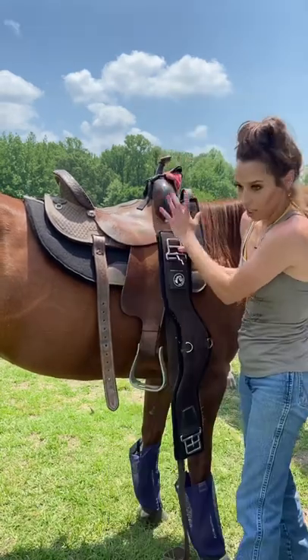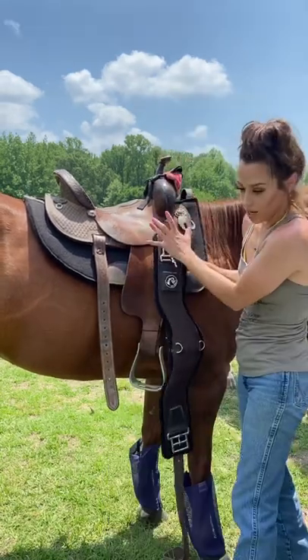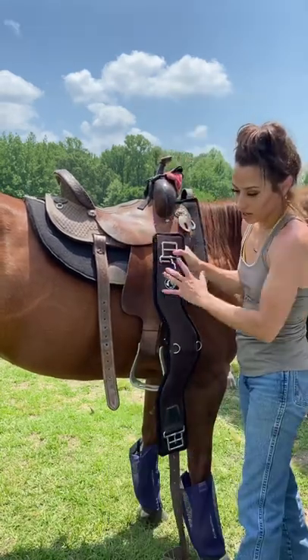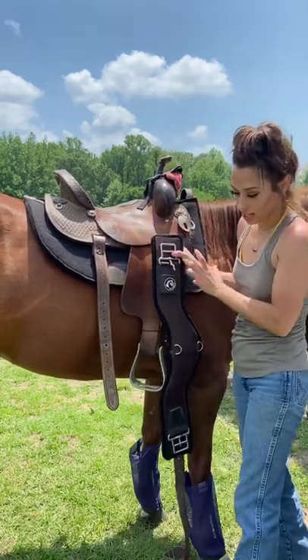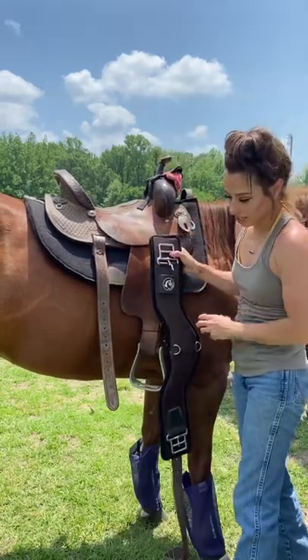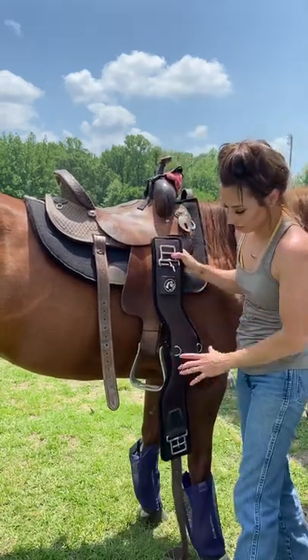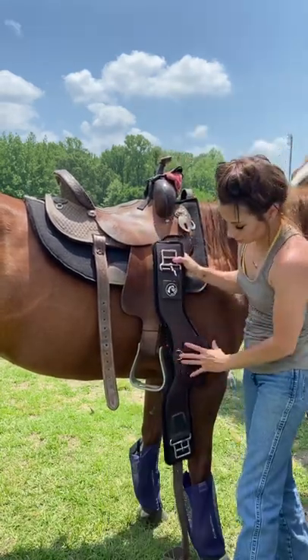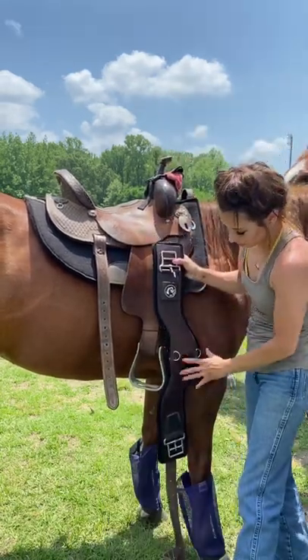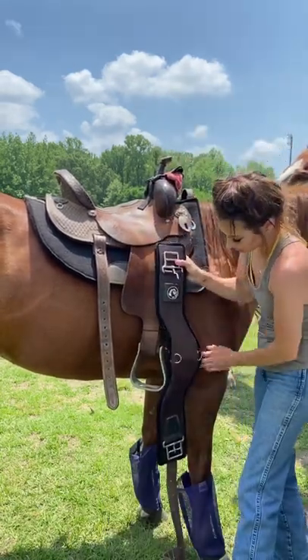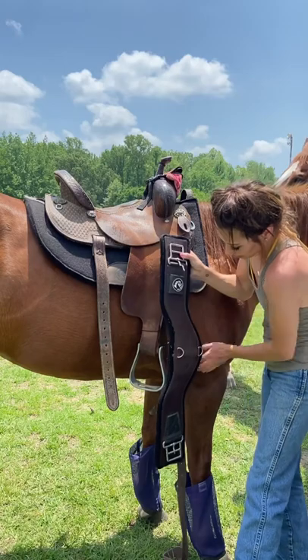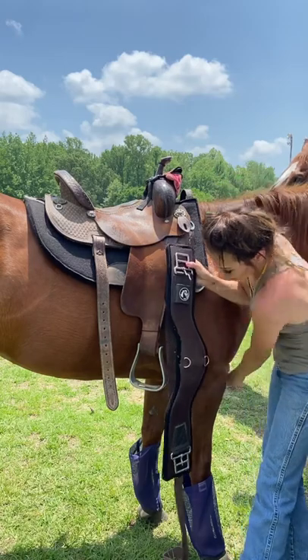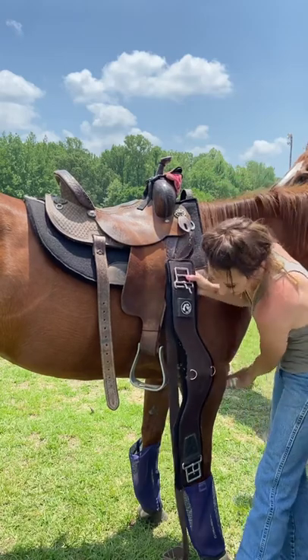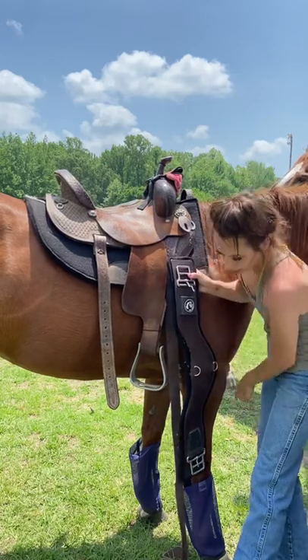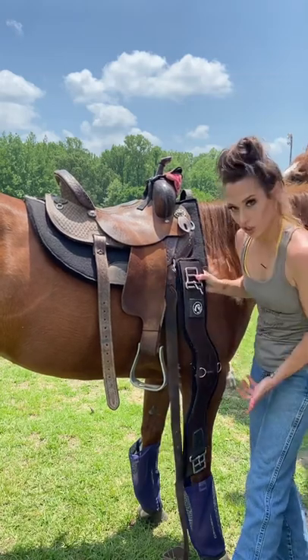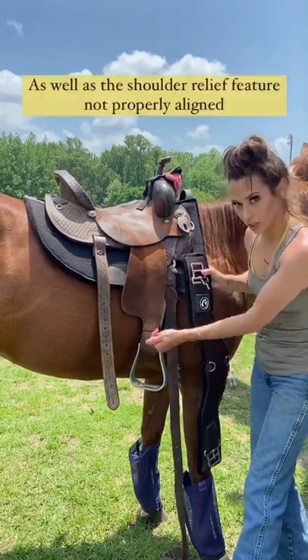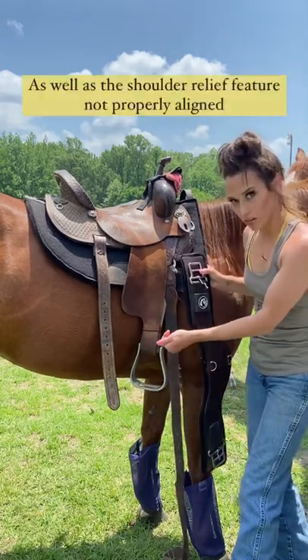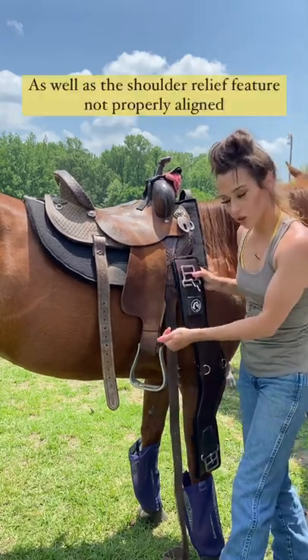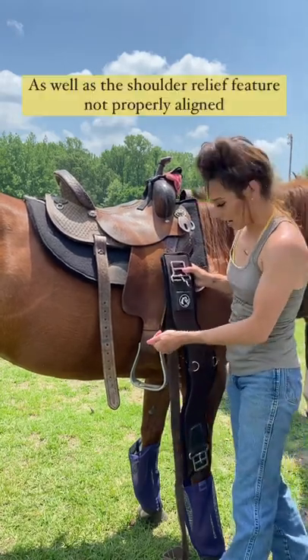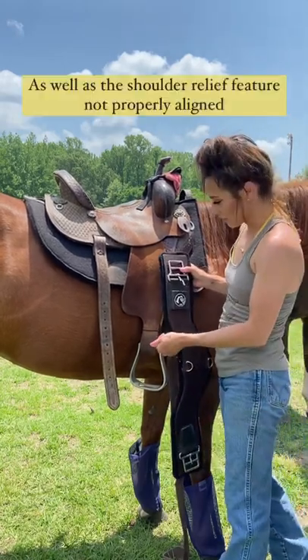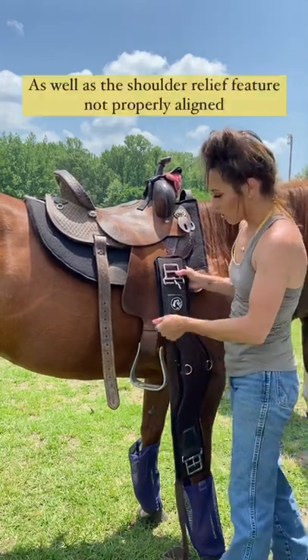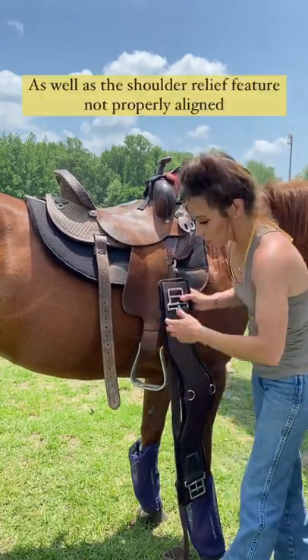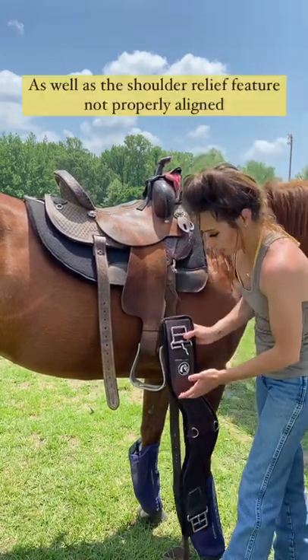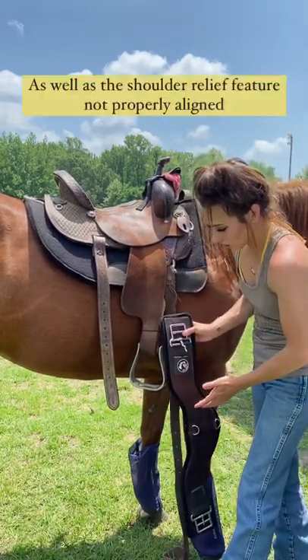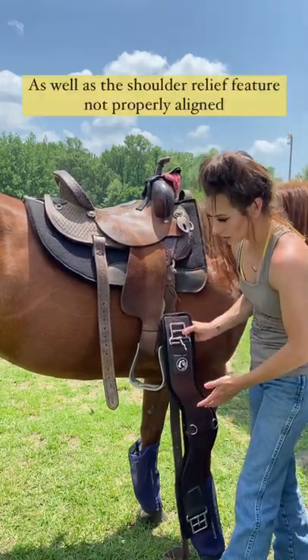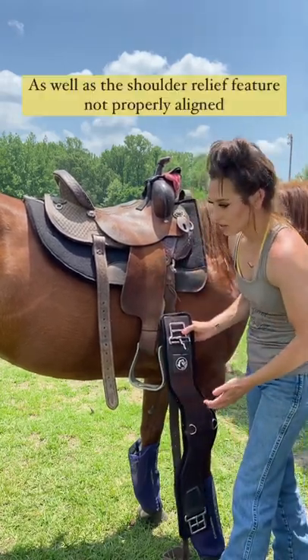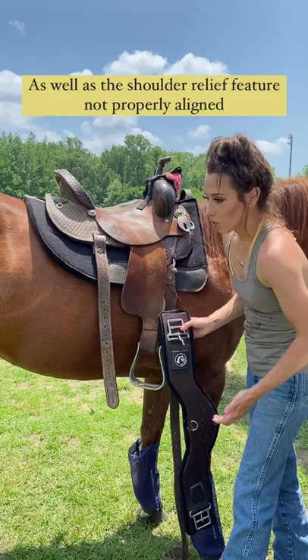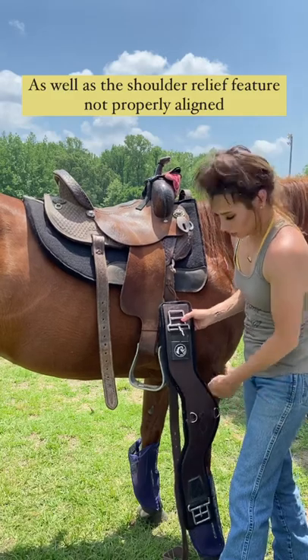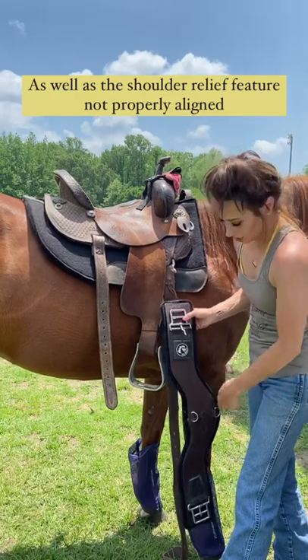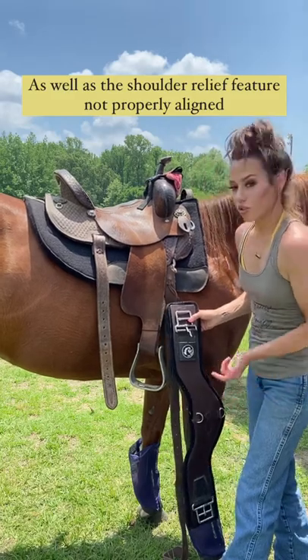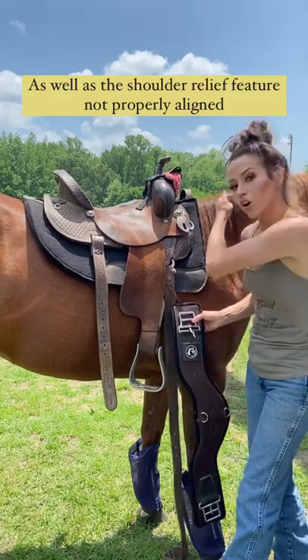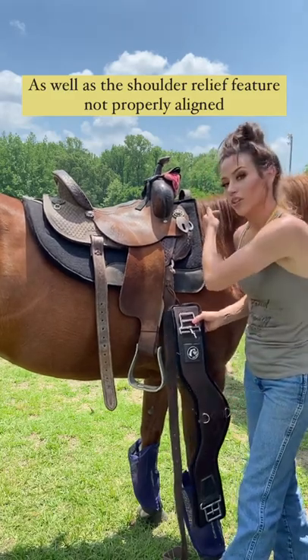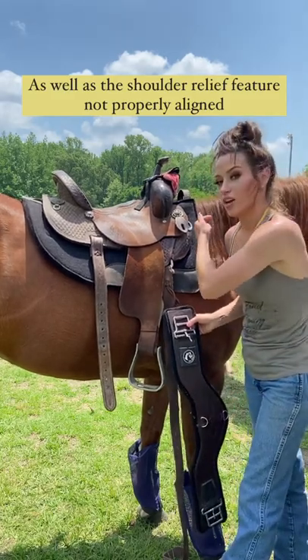You put it up here, it's tight enough, but then your centerpiece isn't aligning to where you can clip your breast collar or your tie down. So you let it down, well then your D-rings are too far over to the other side.